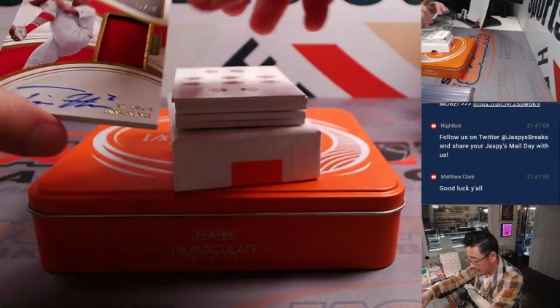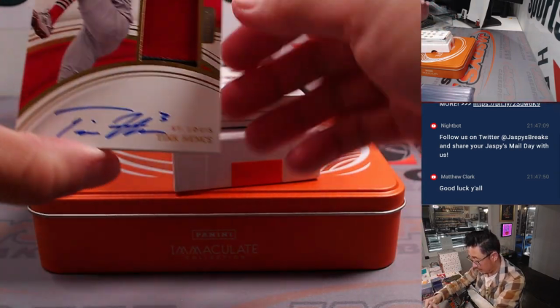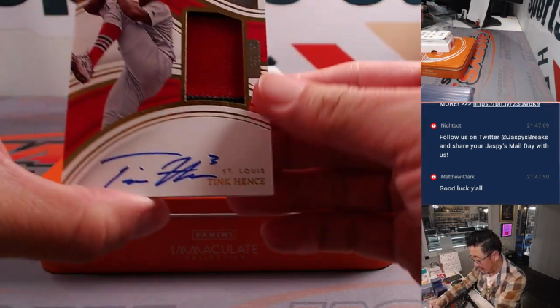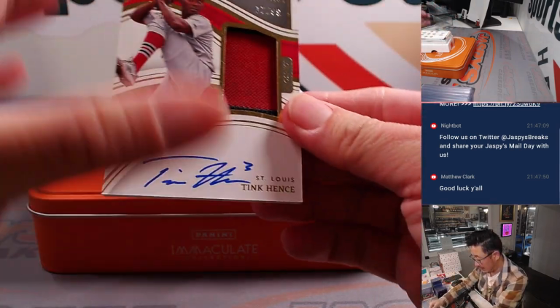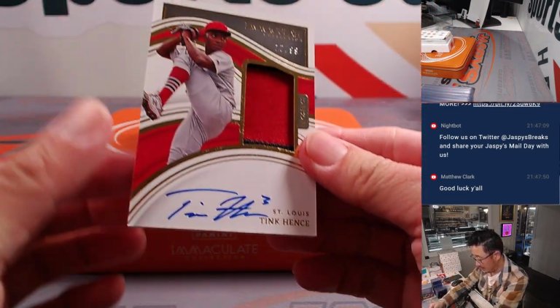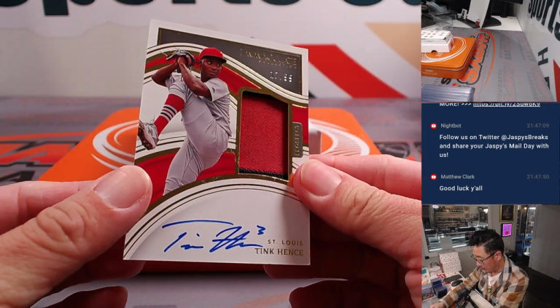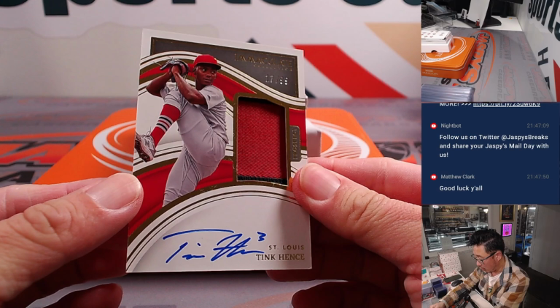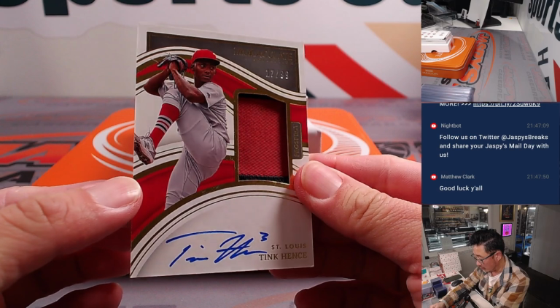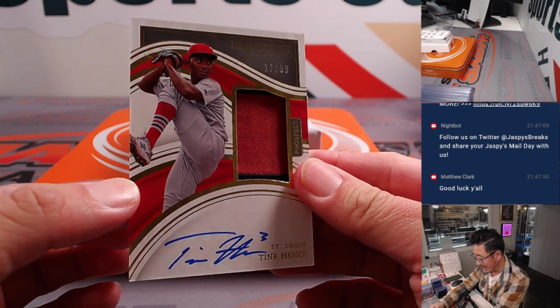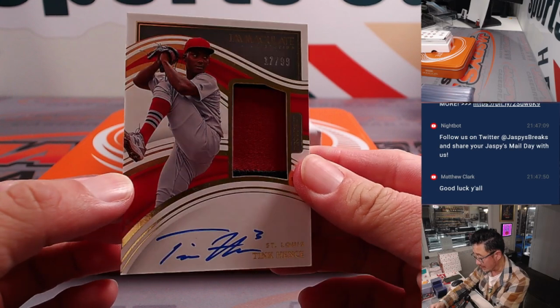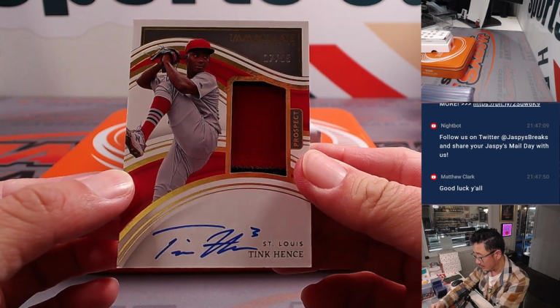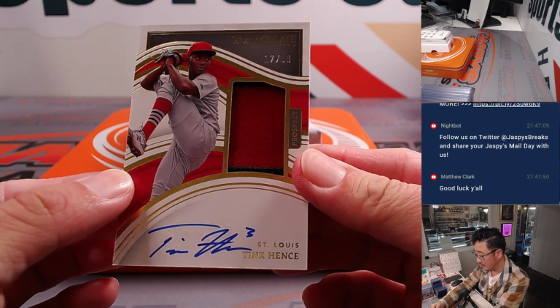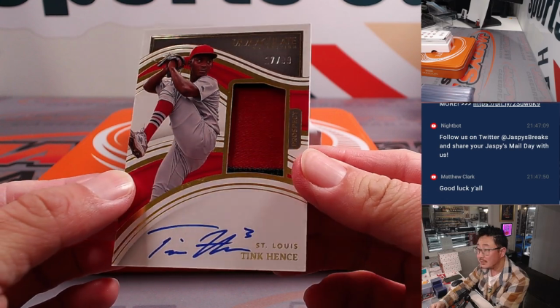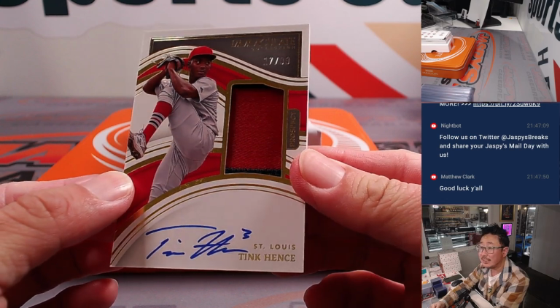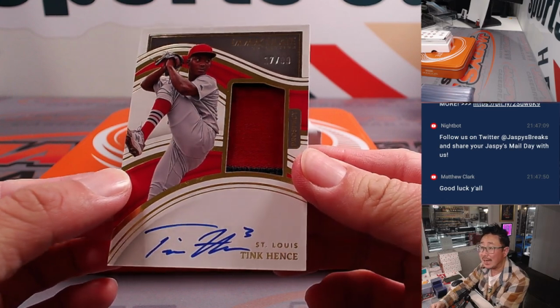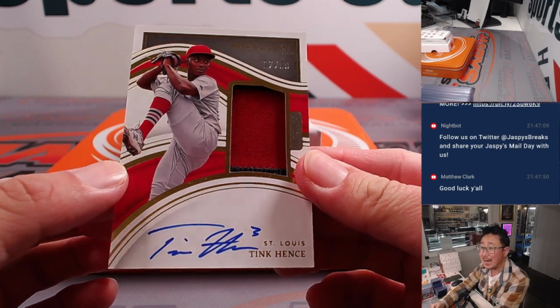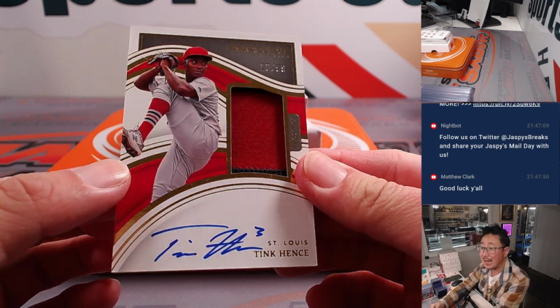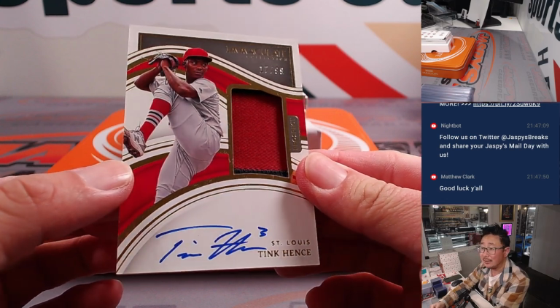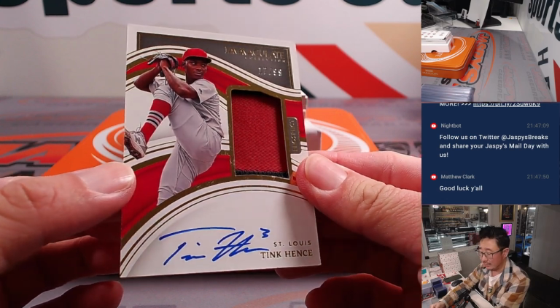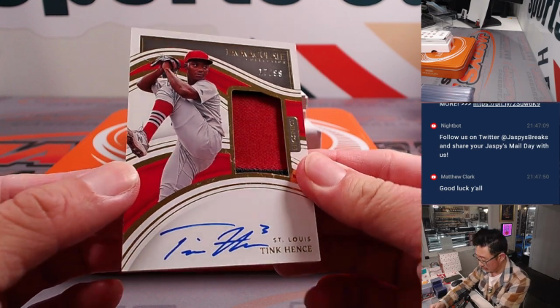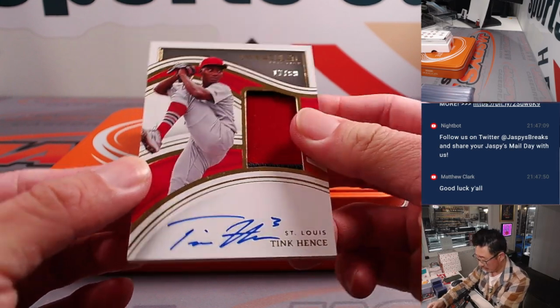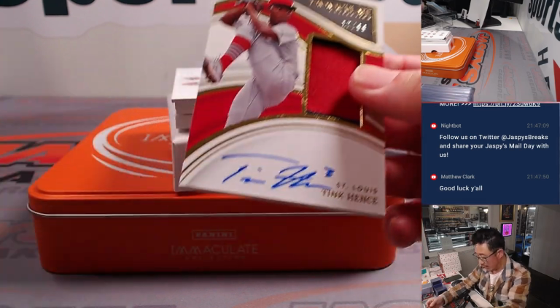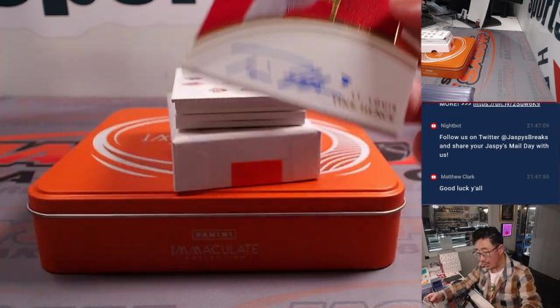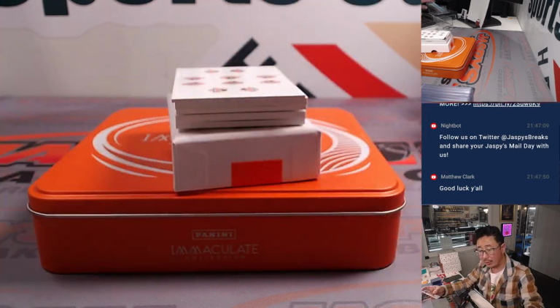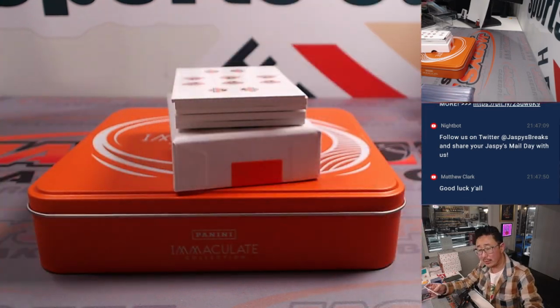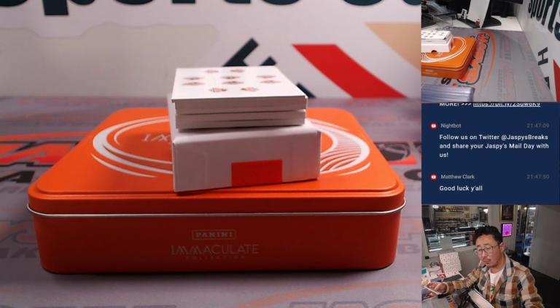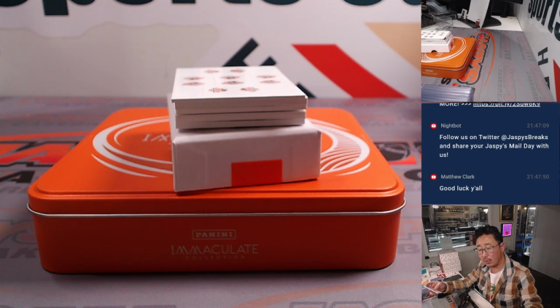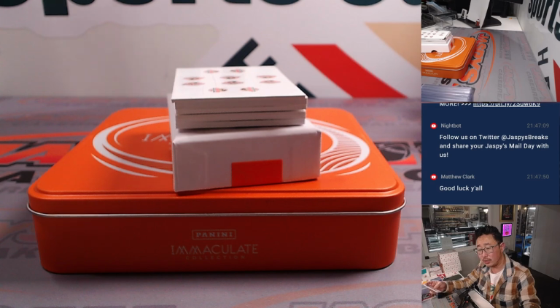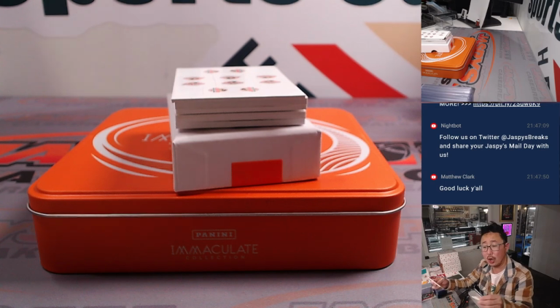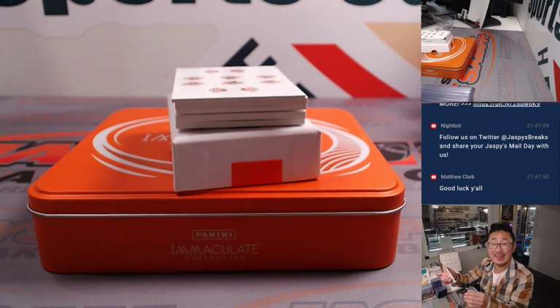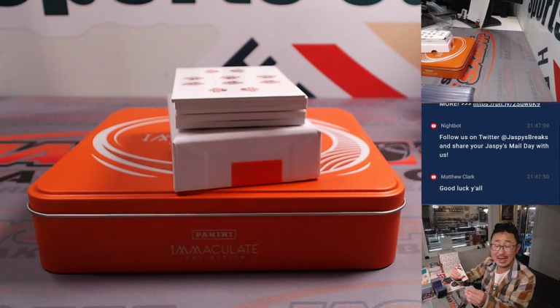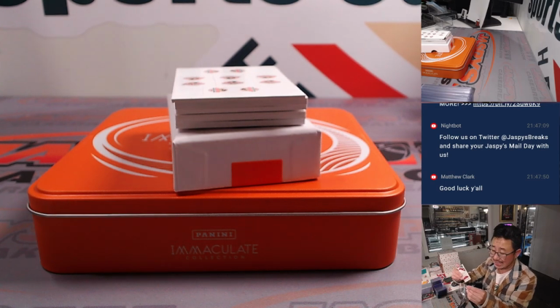We've got for the Cardinals — Tink Hentz. 17 out of 99, two-color patch and auto. That'll be for Joe and the NL Central.